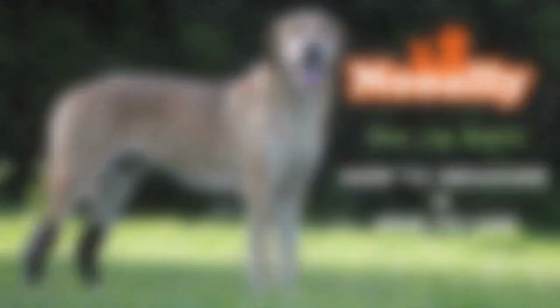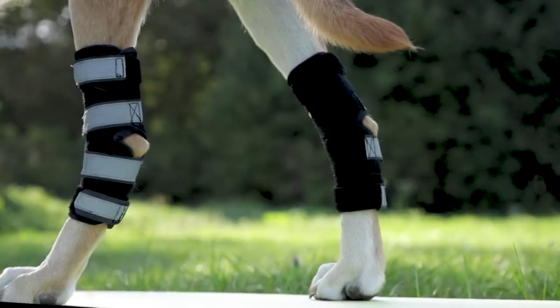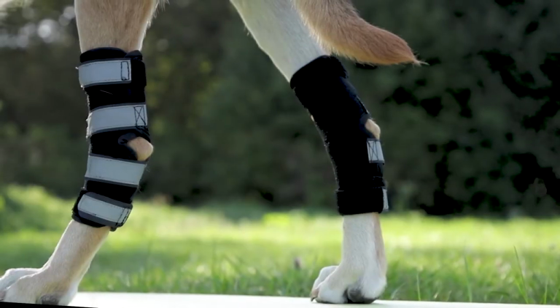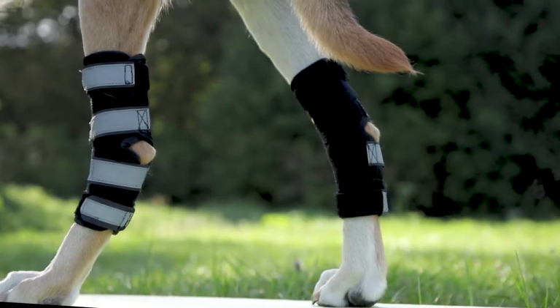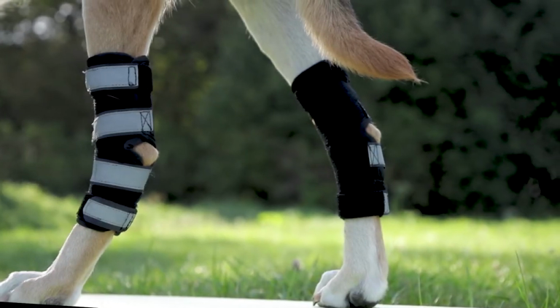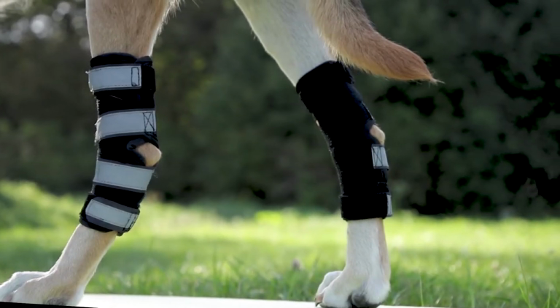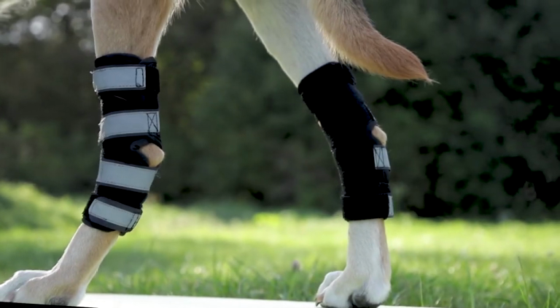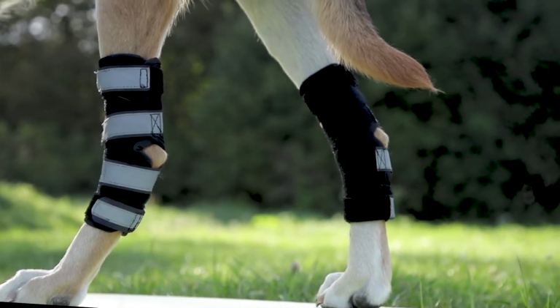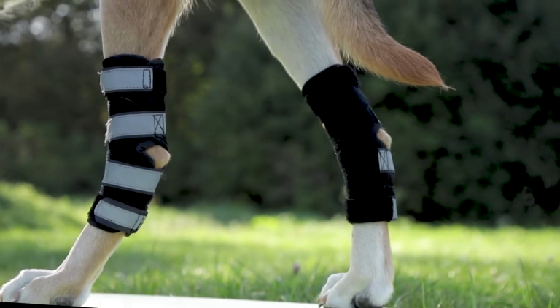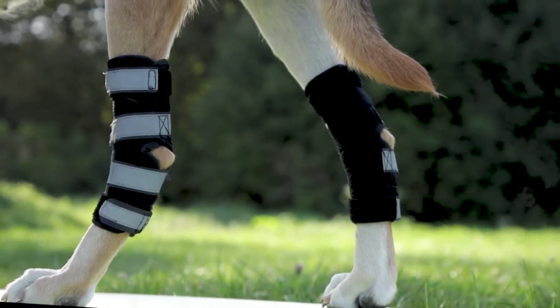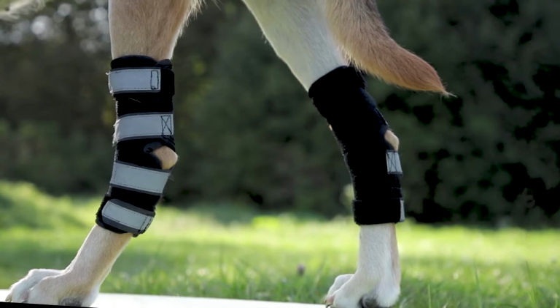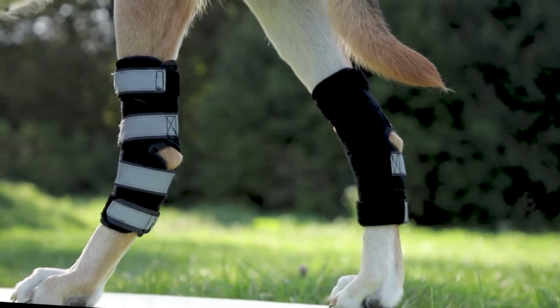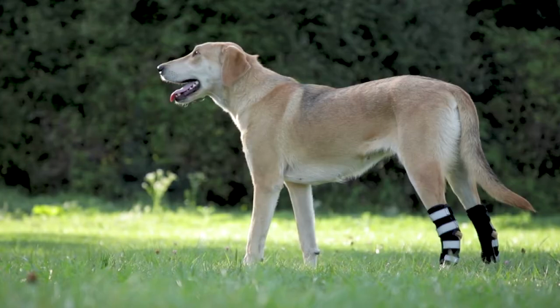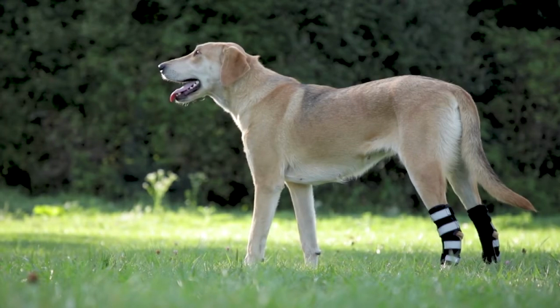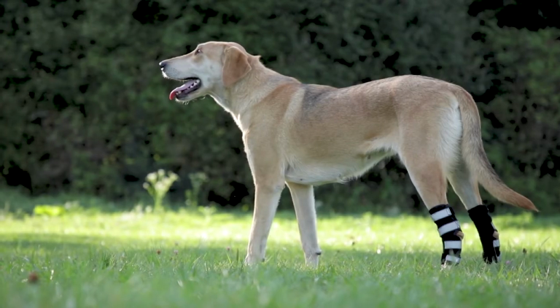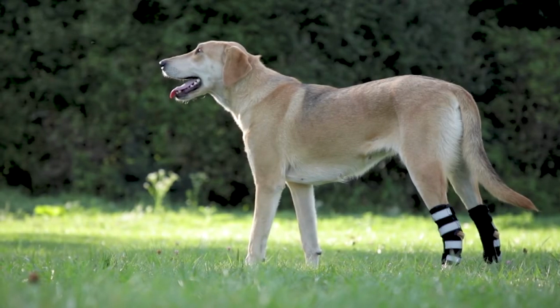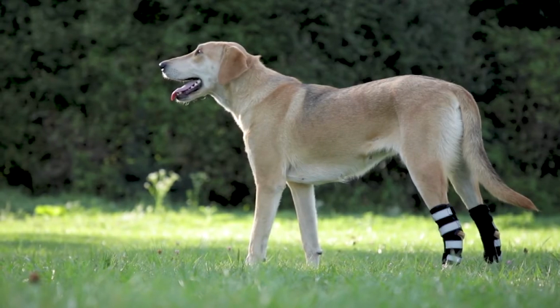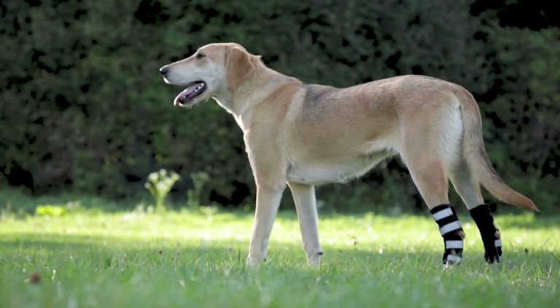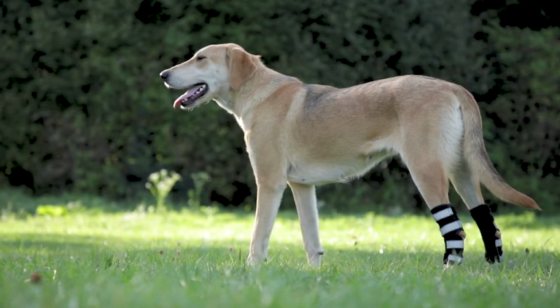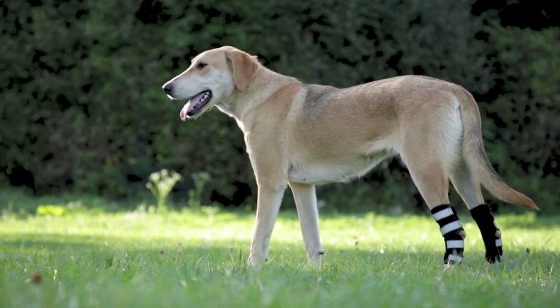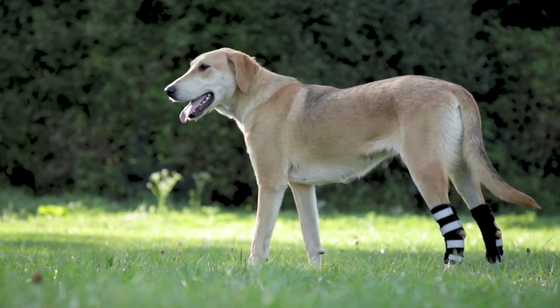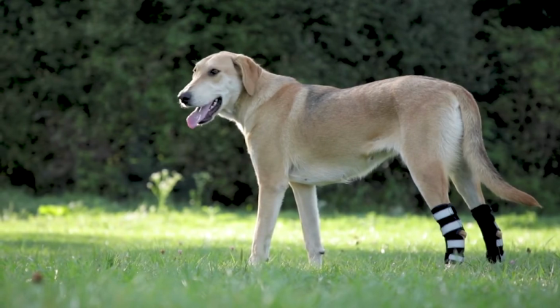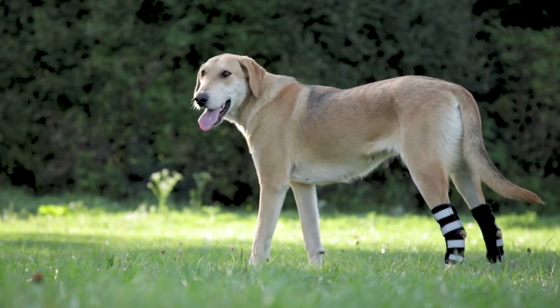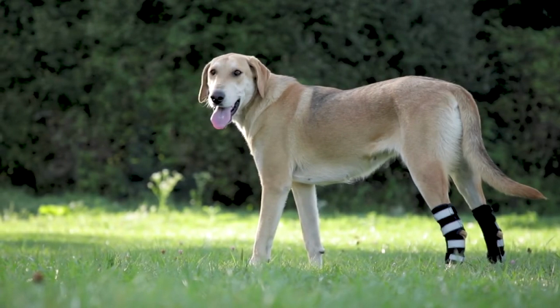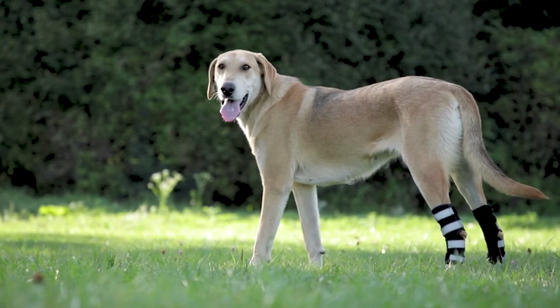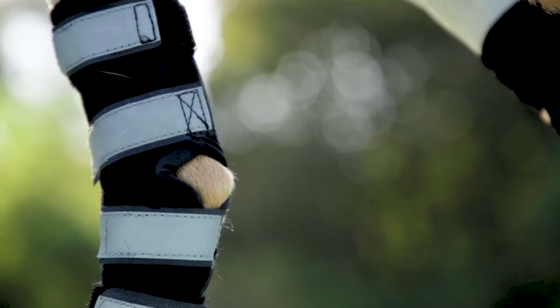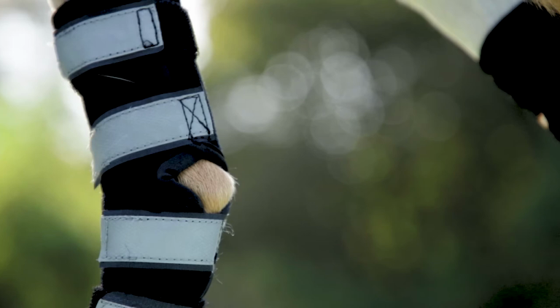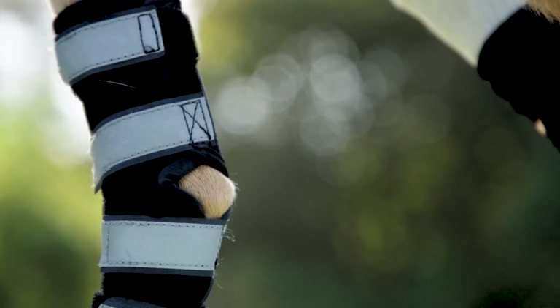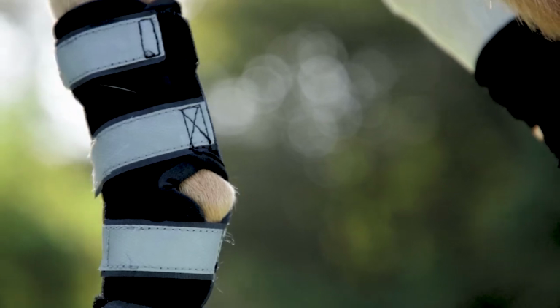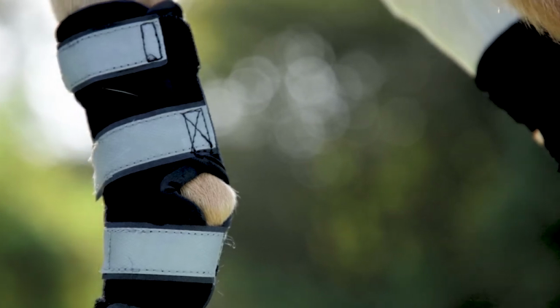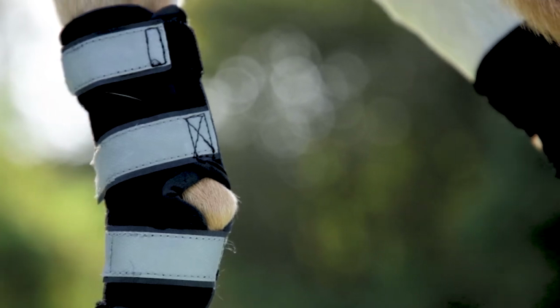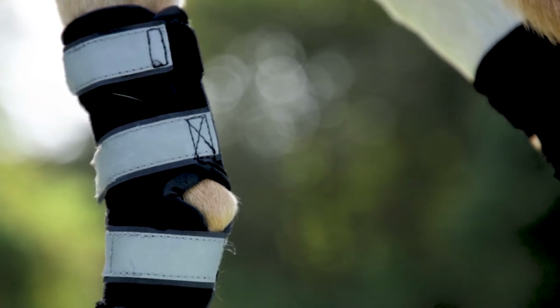This is the long version brace designed for large dogs or dogs with longer legs. If you have small or short-legged dogs, please consider our short version braces.